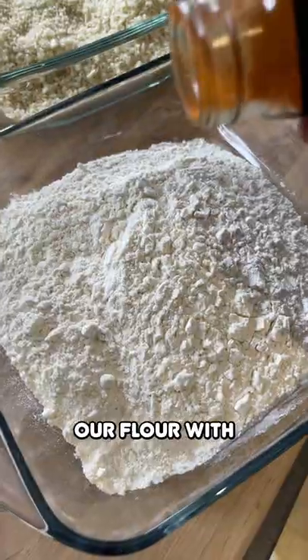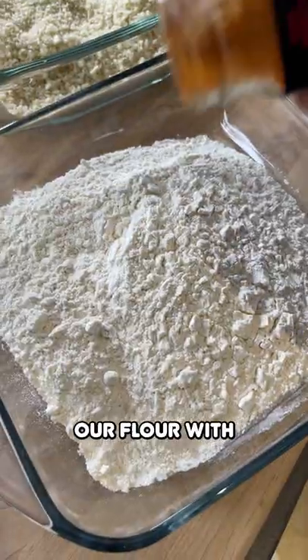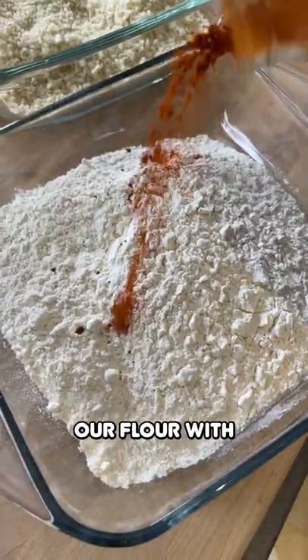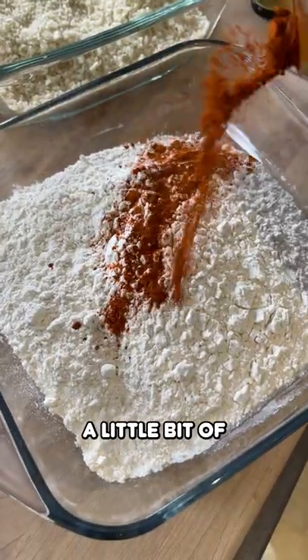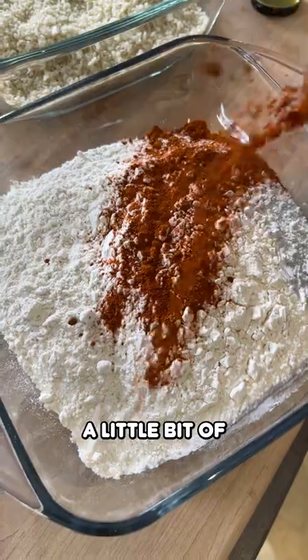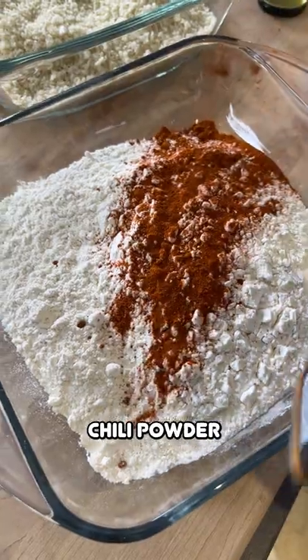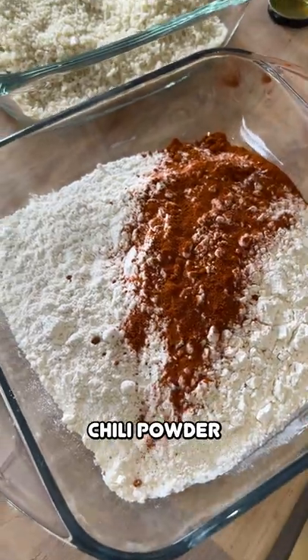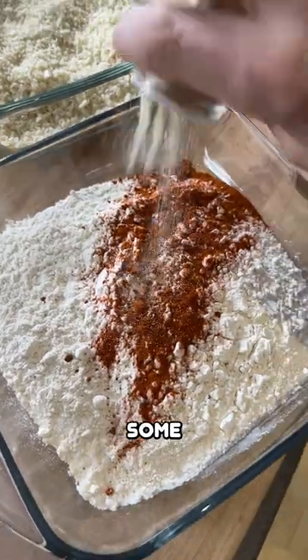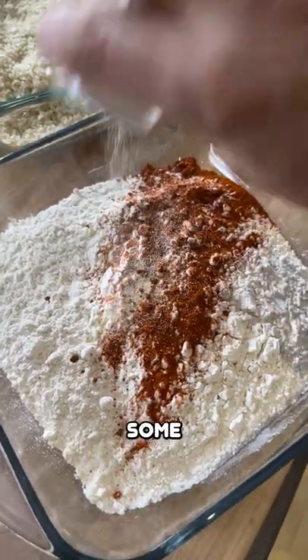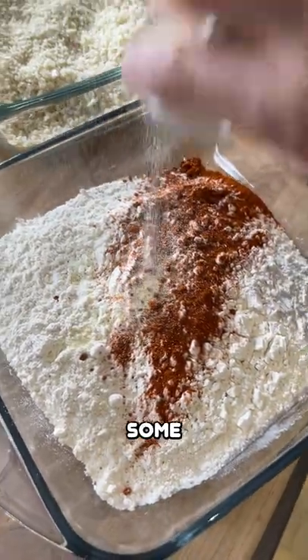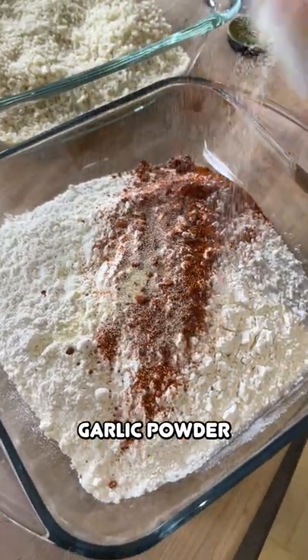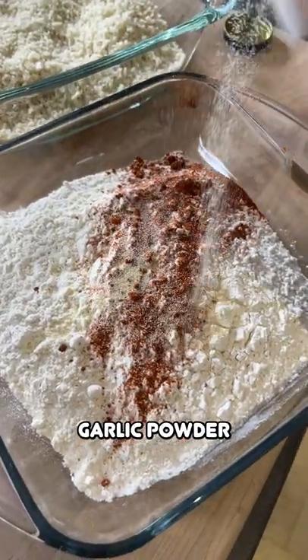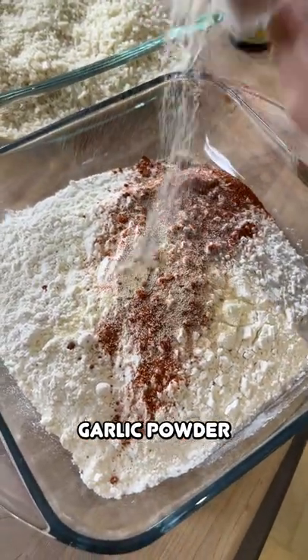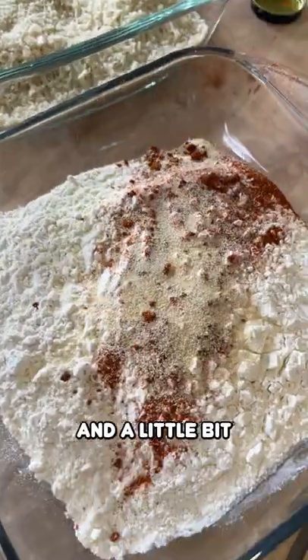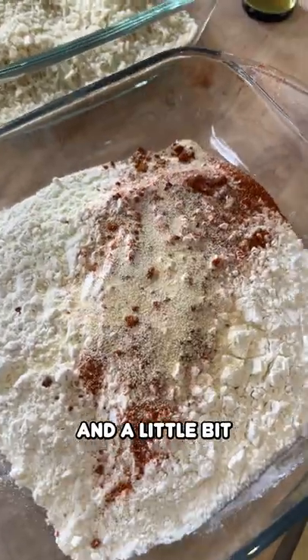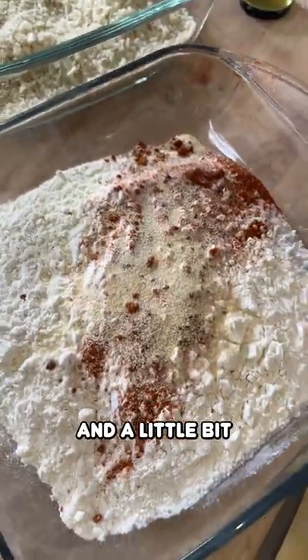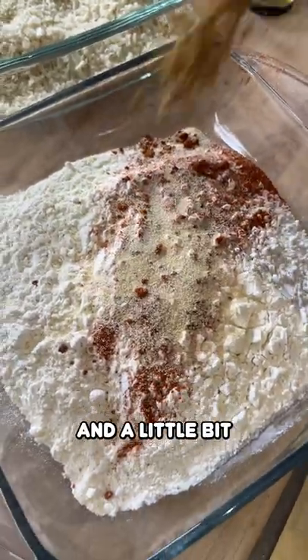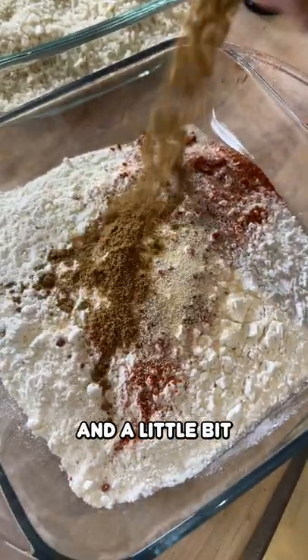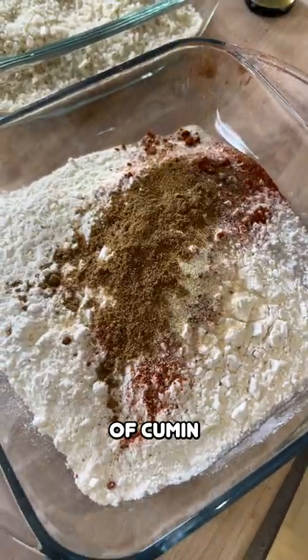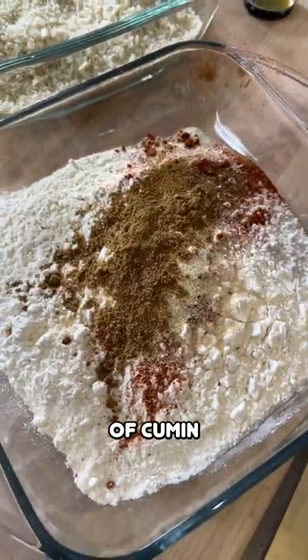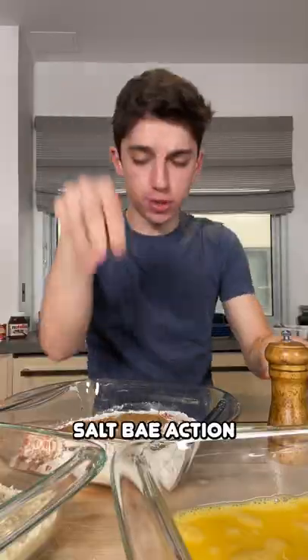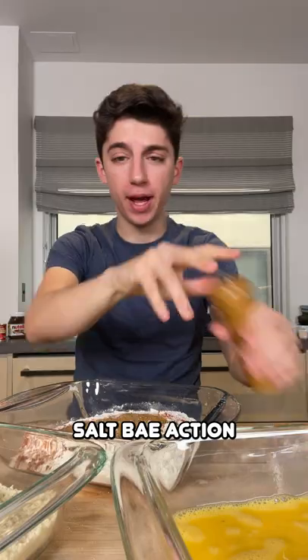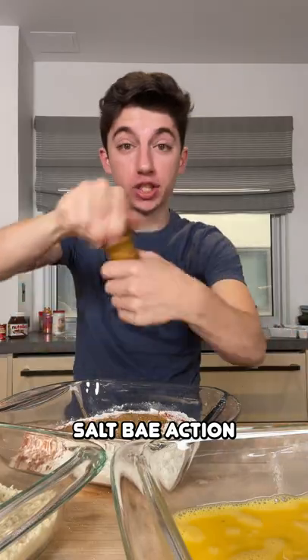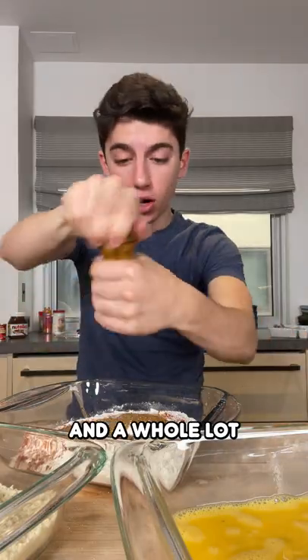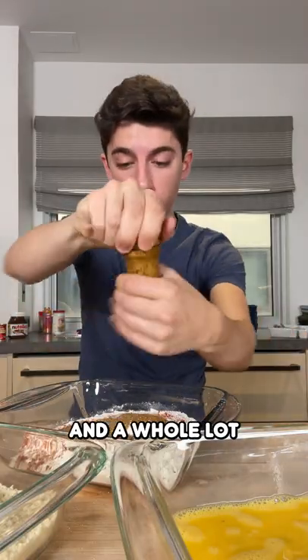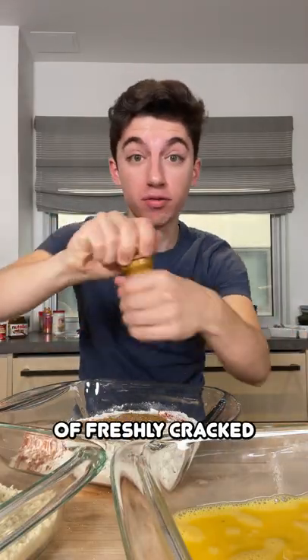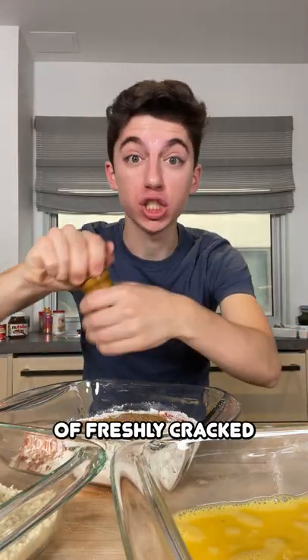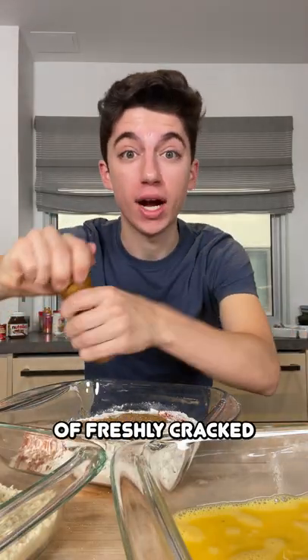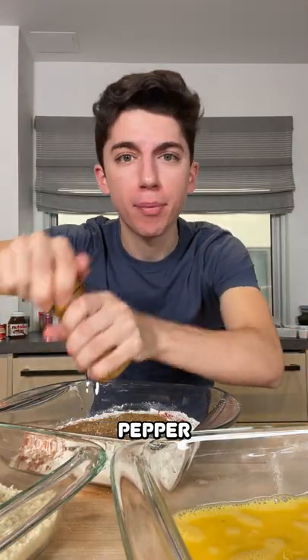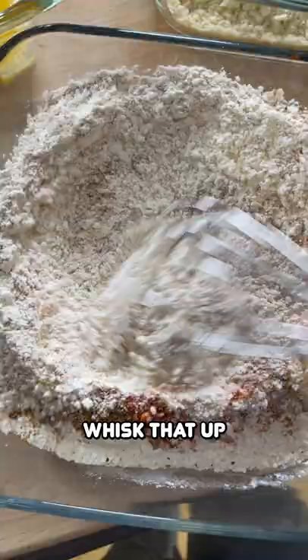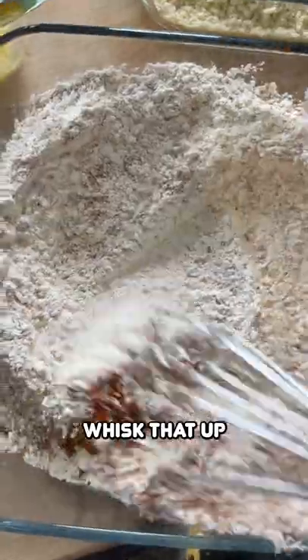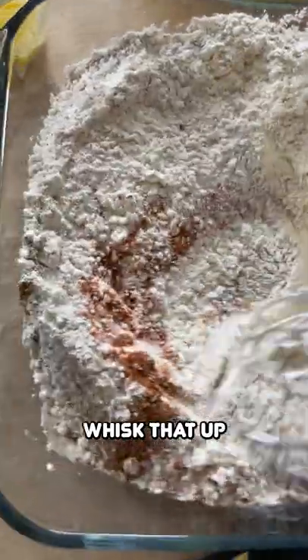Season the flour with a little bit of chili powder, some garlic powder, and a little bit of cumin. Some salt, and a whole lot of freshly cracked pepper. Whisk that up.